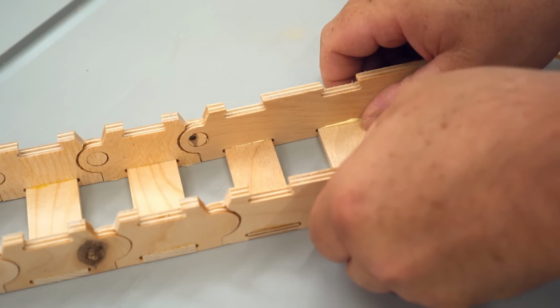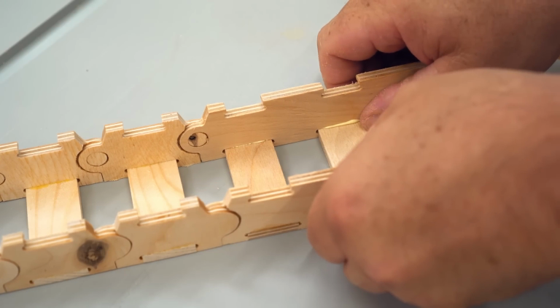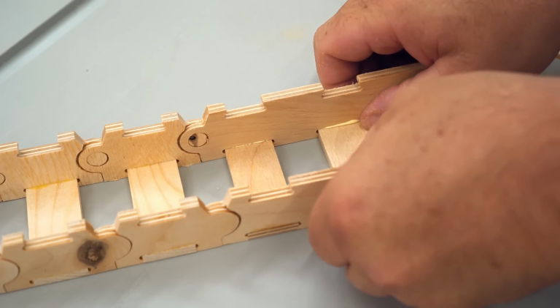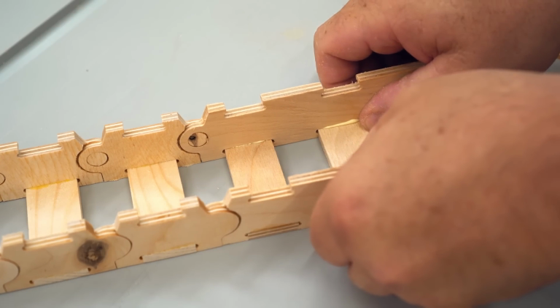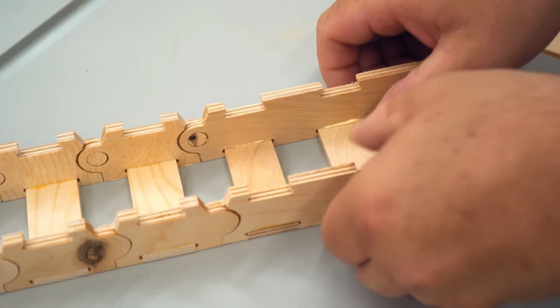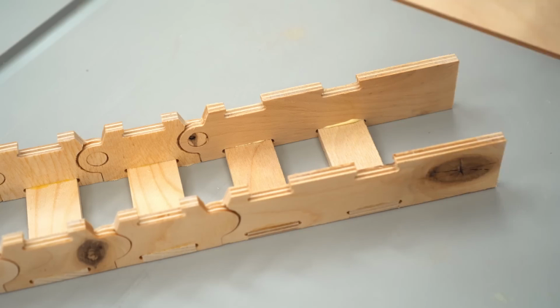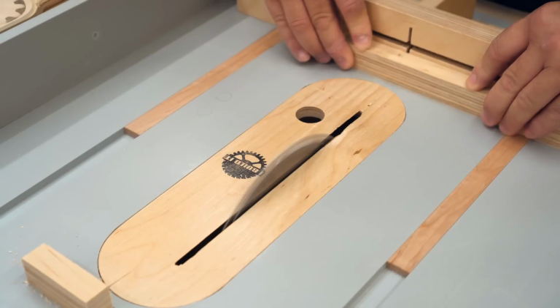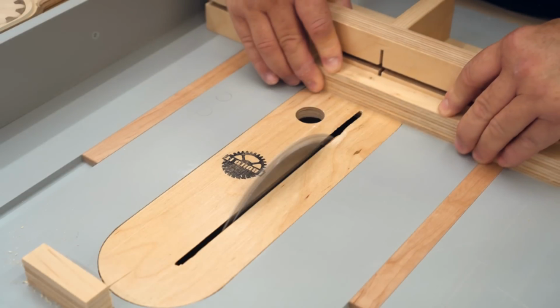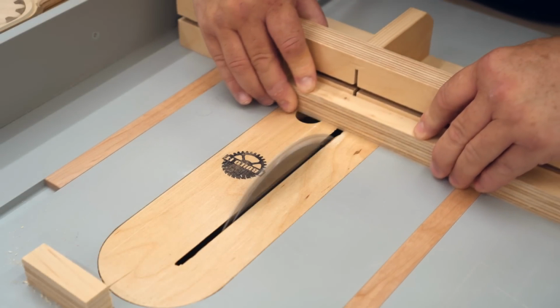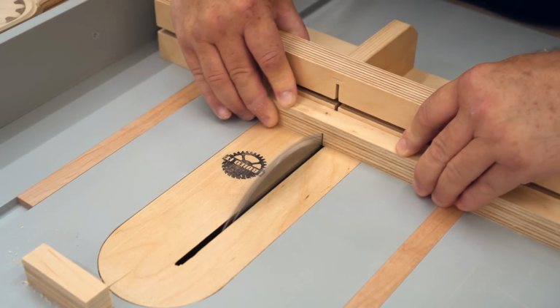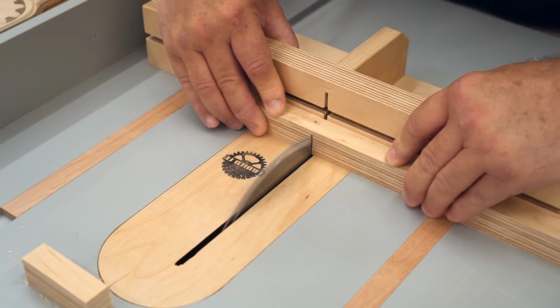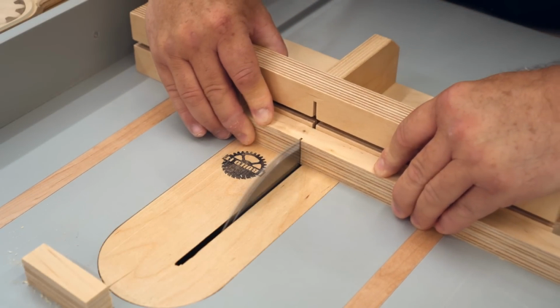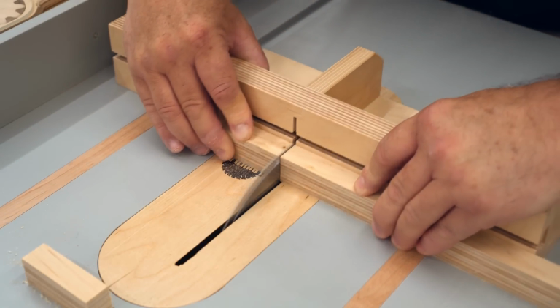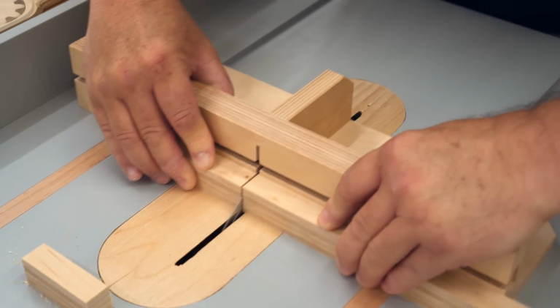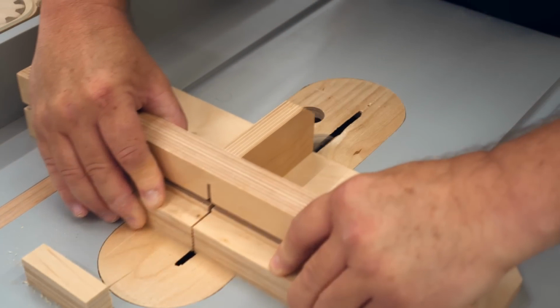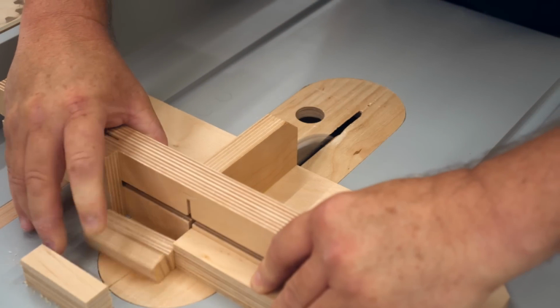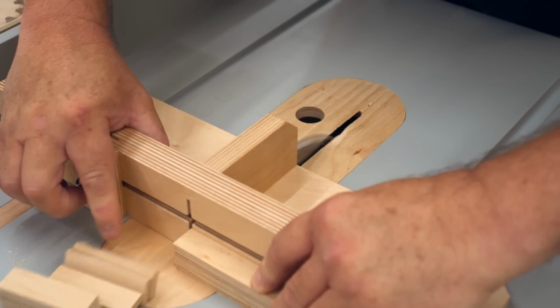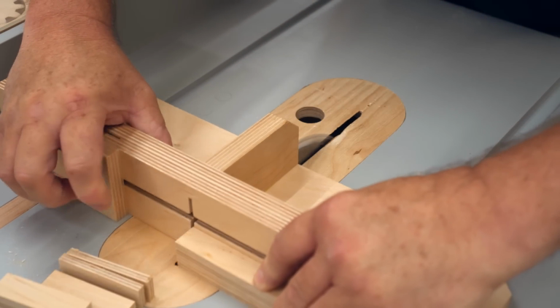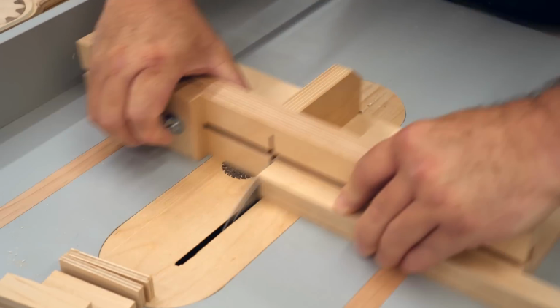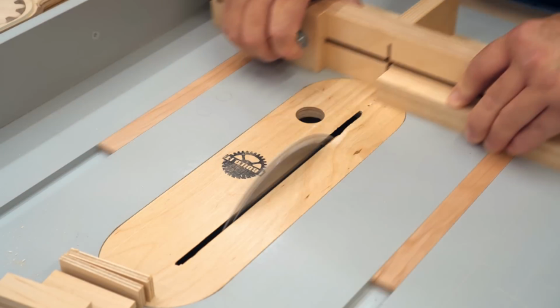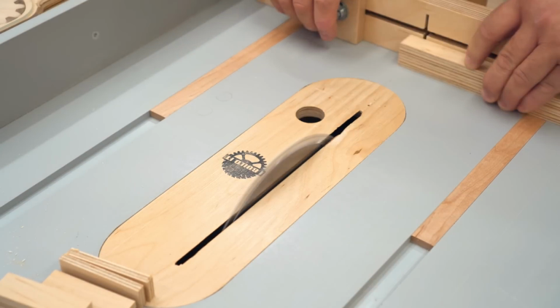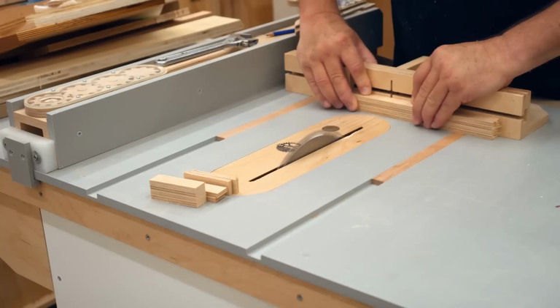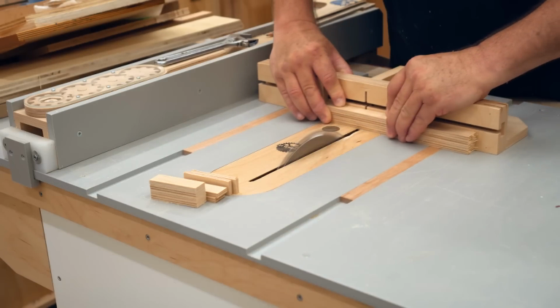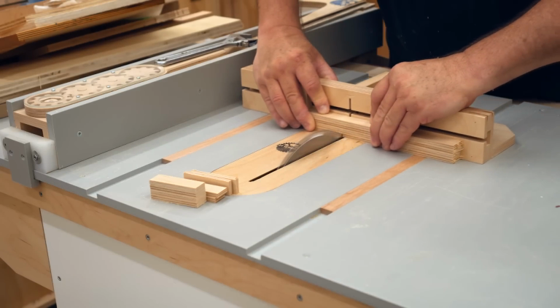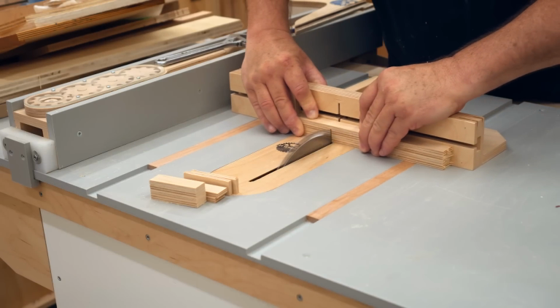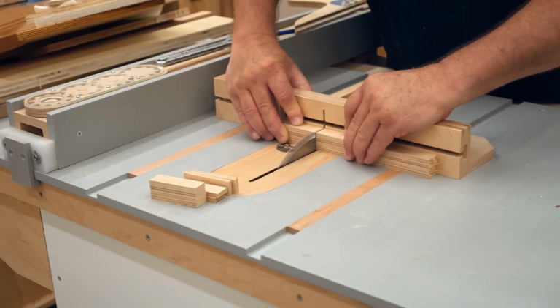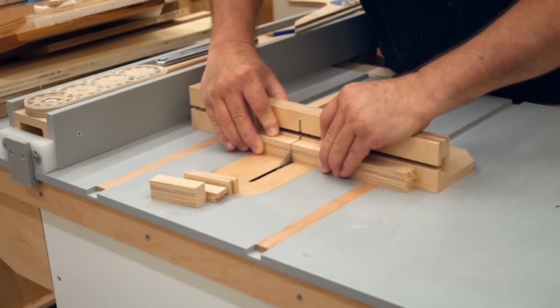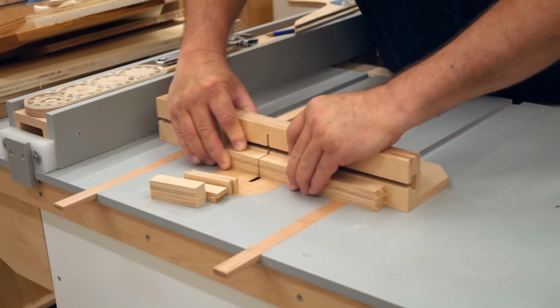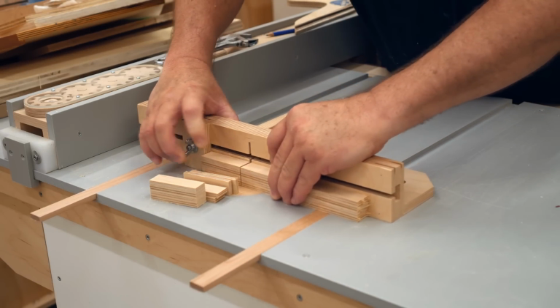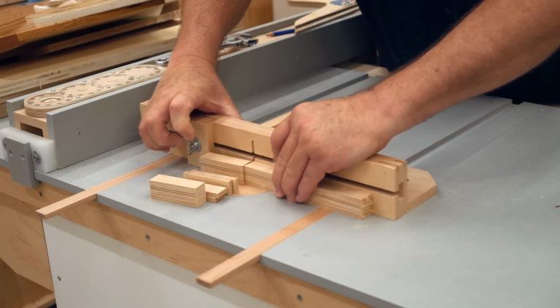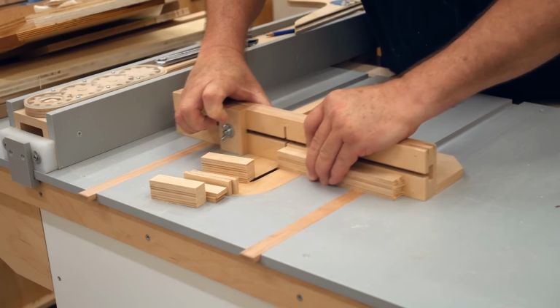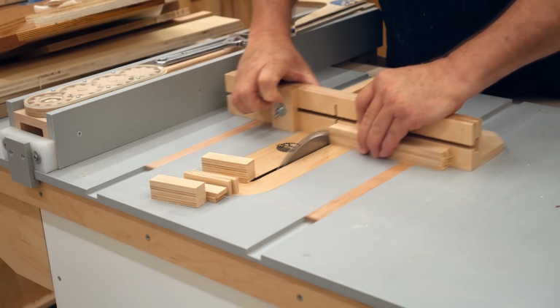Then I can cut out the blocks that fit in the top of each link, and these ones won't get glued in. They'll just be screwed in place with number four screws so that they can be taken off and you can get the cables put inside the chain.